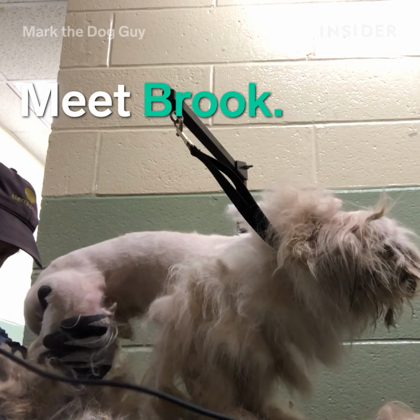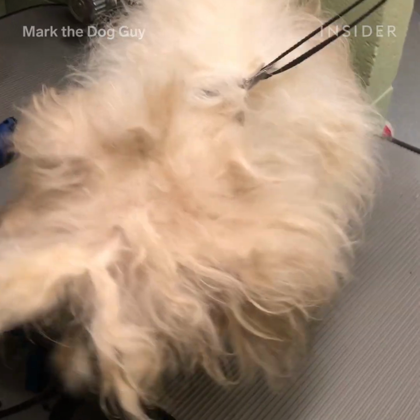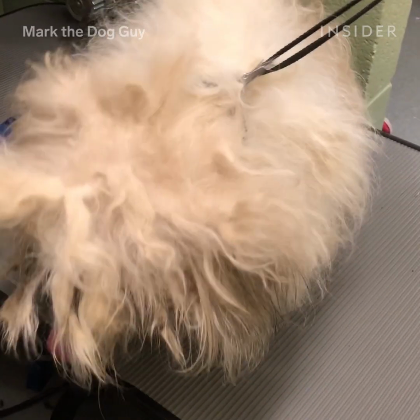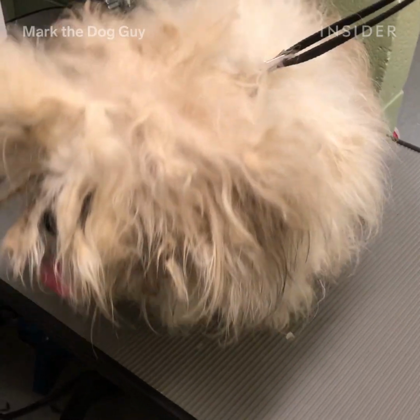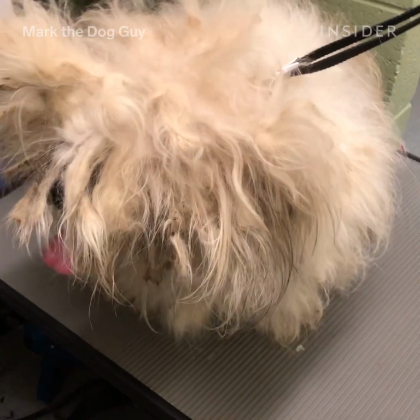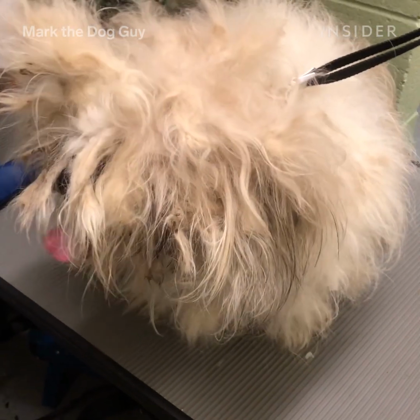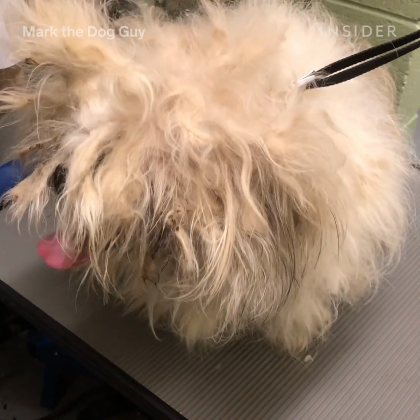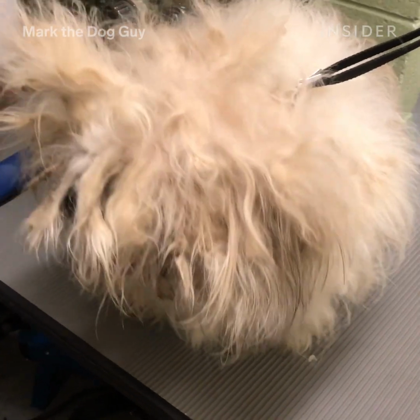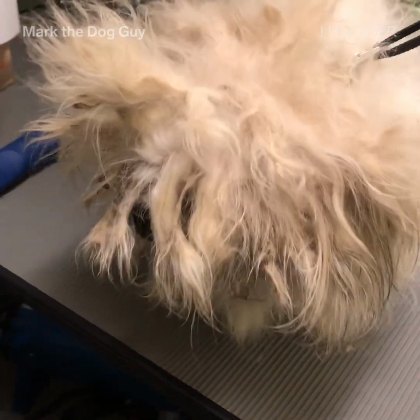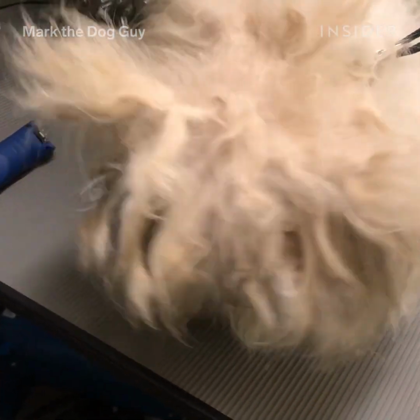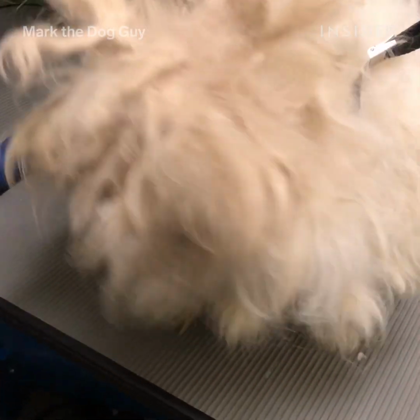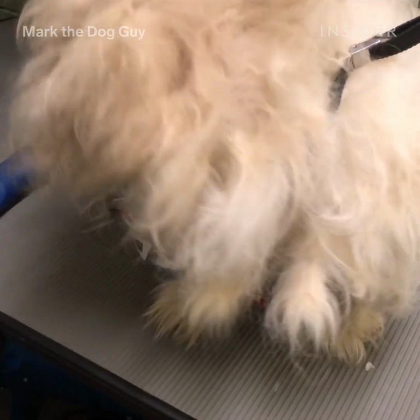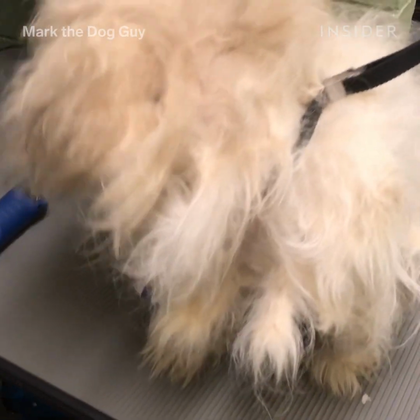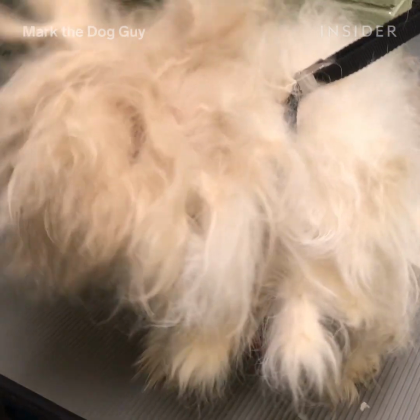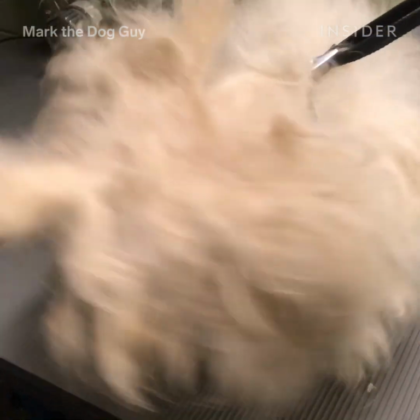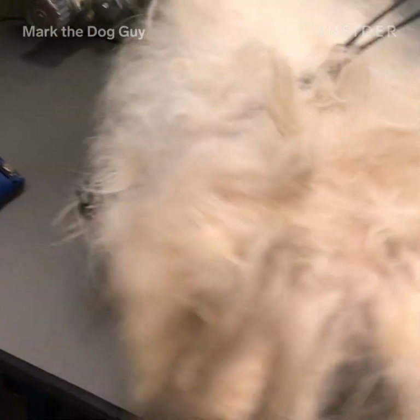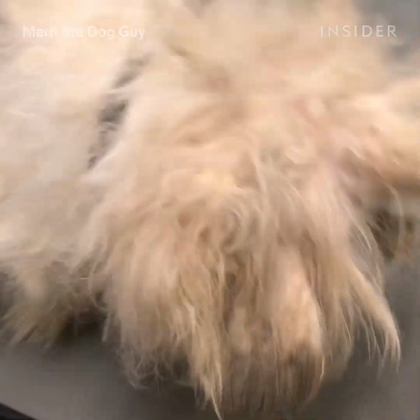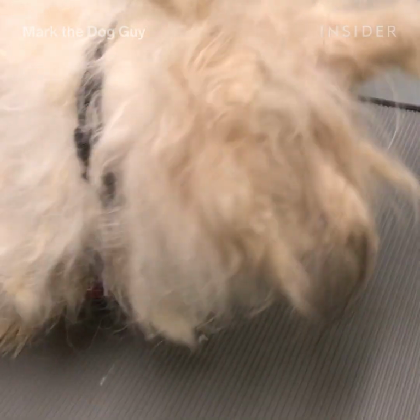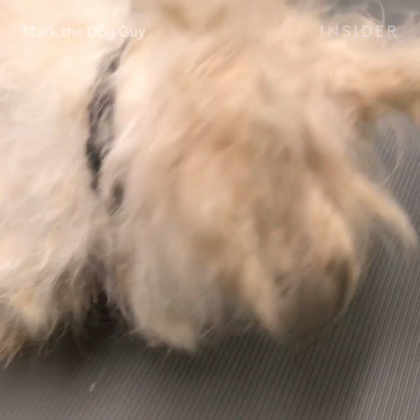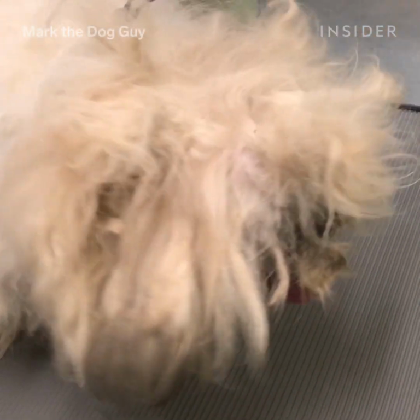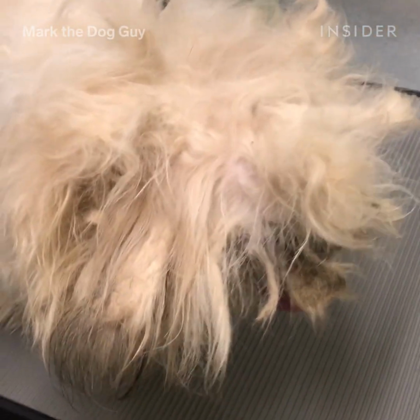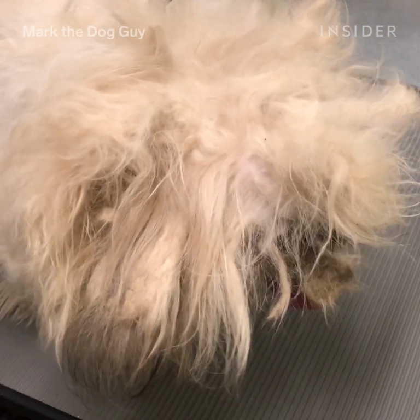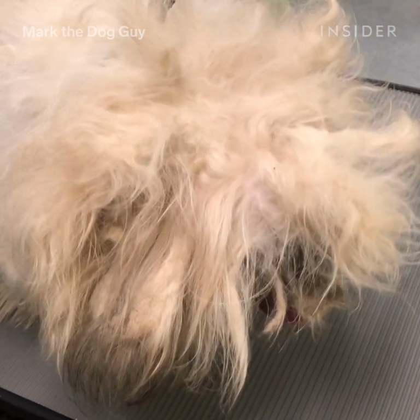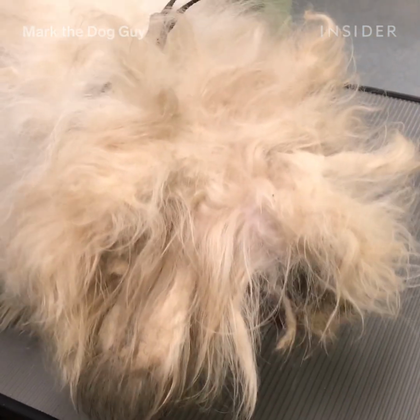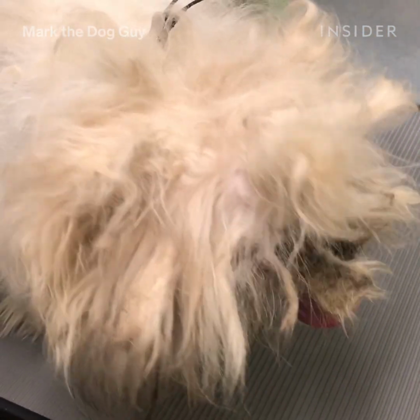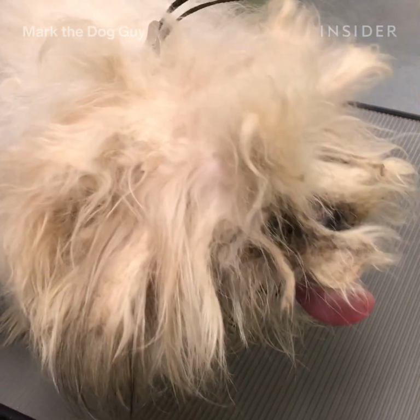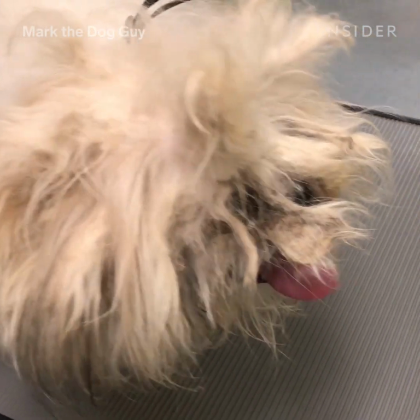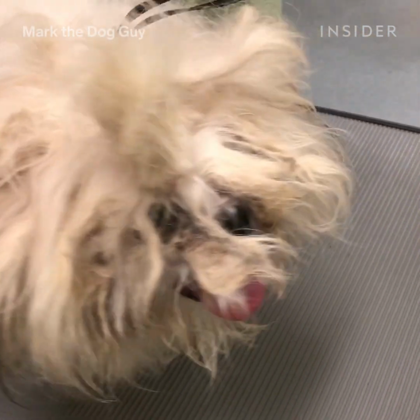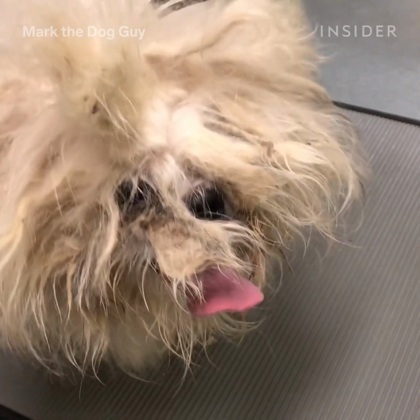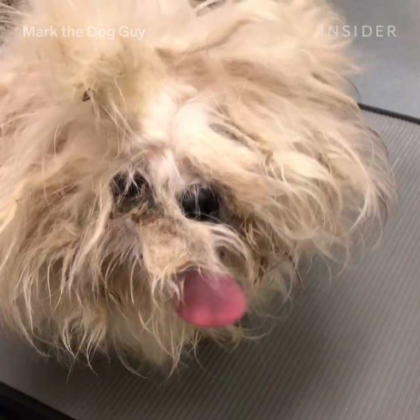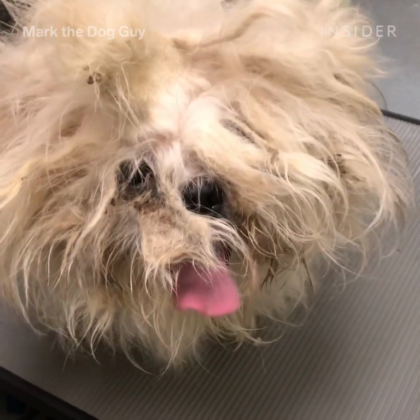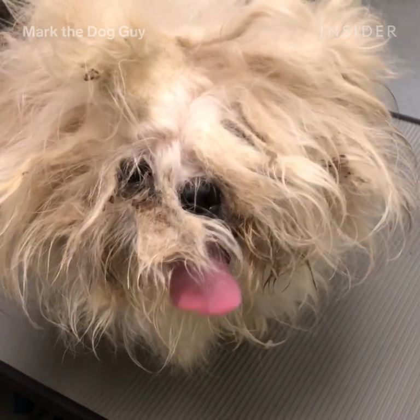Brooke came in in really bad shape. Brooke isn't happy. But we're going to hopefully make Brooke more comfortable and happier, and then Brooke's going to be adorable and lovely. Hi, Brooke.